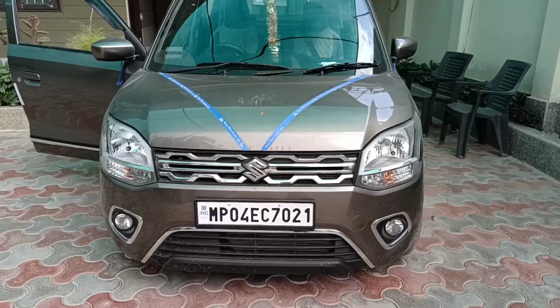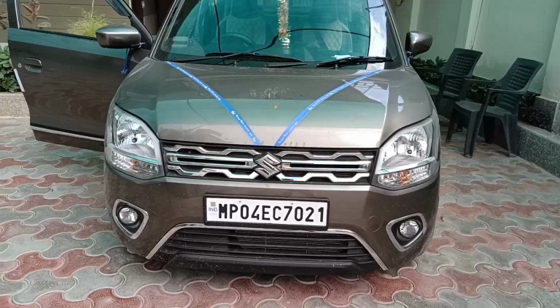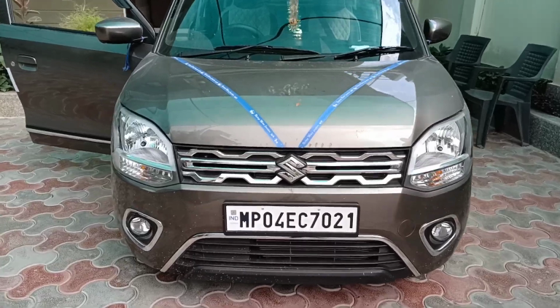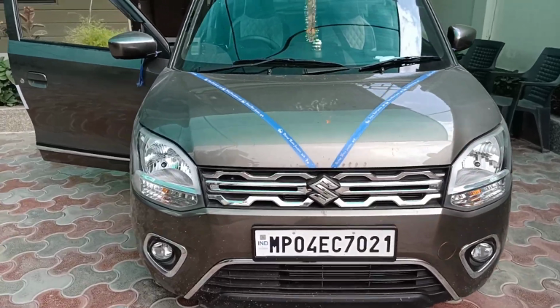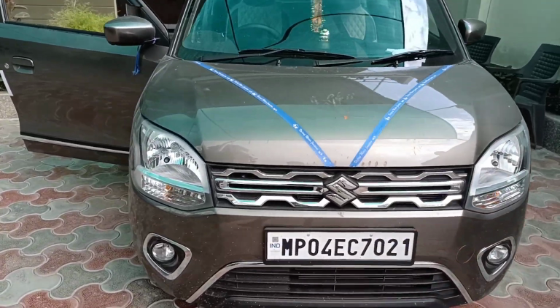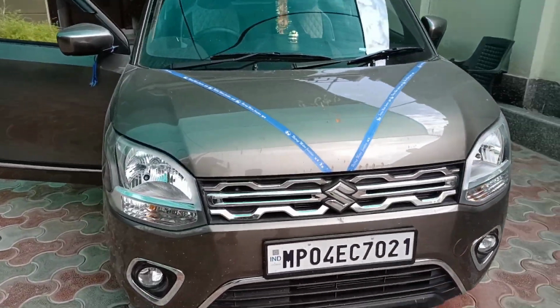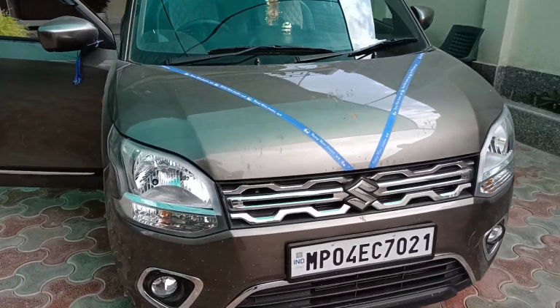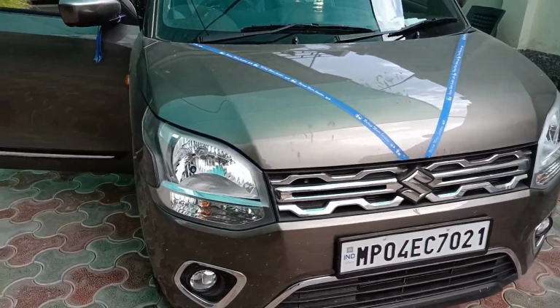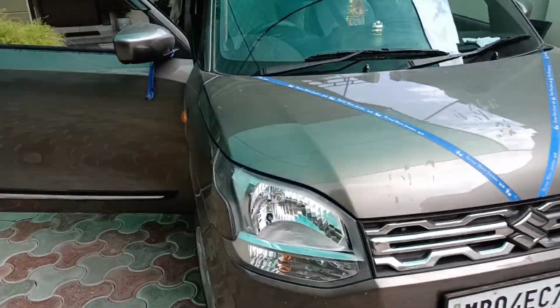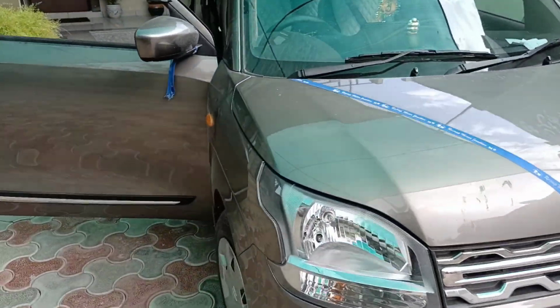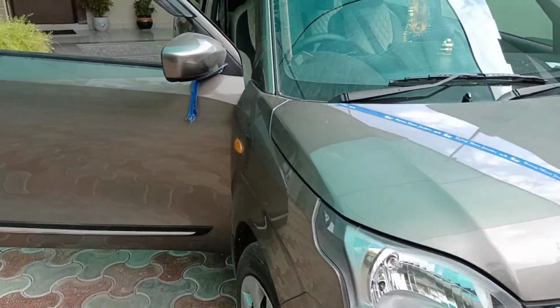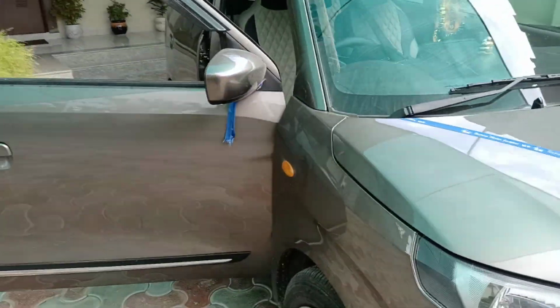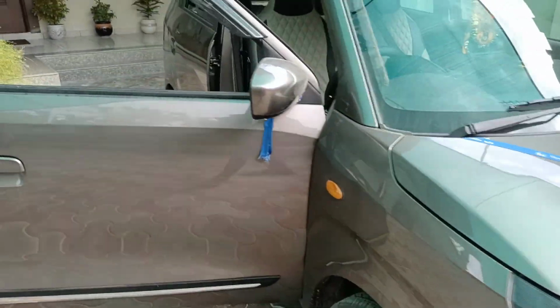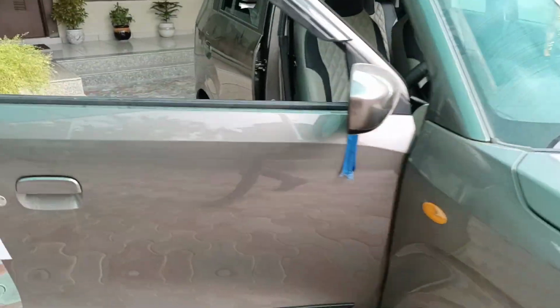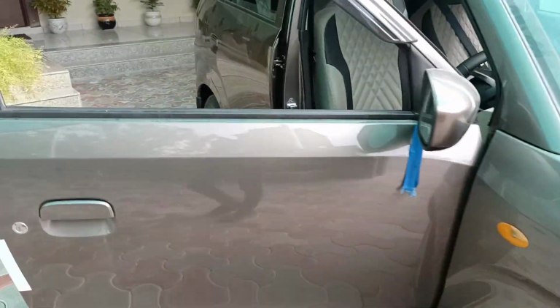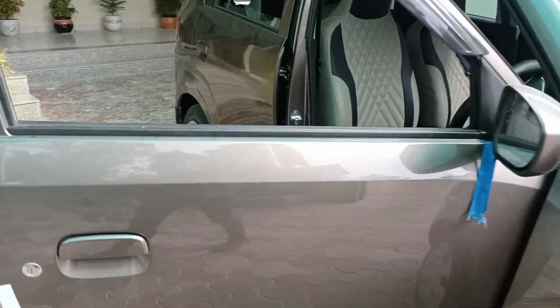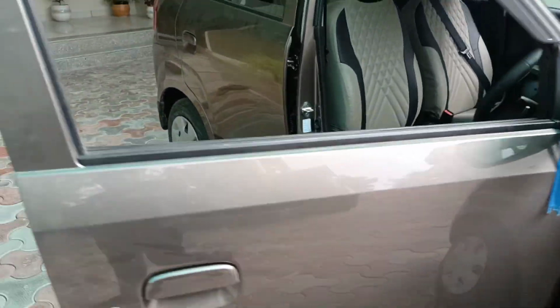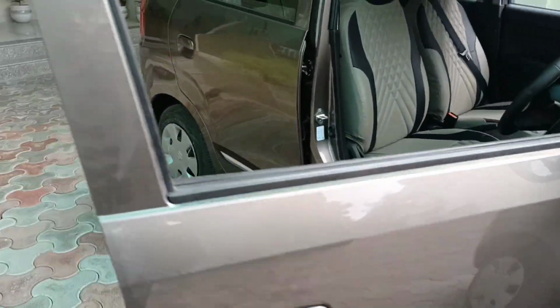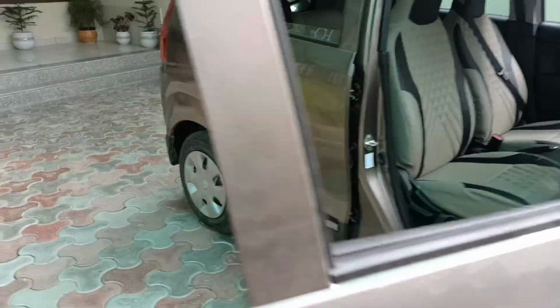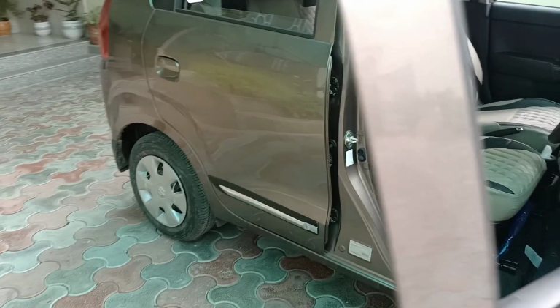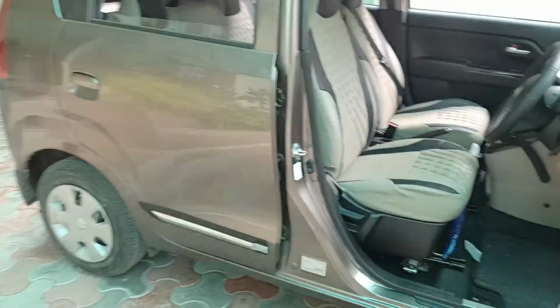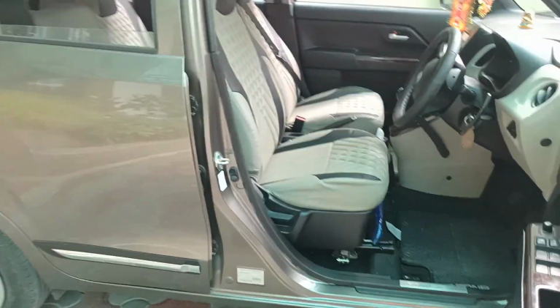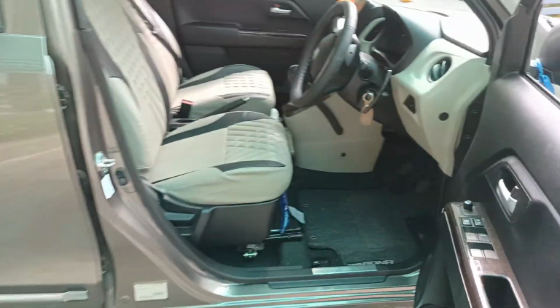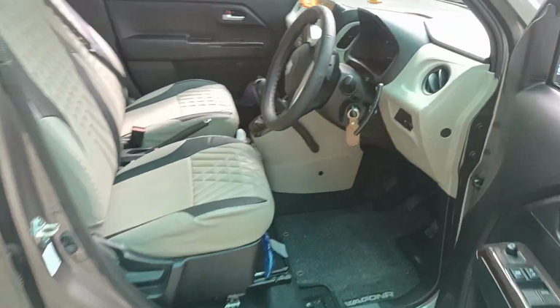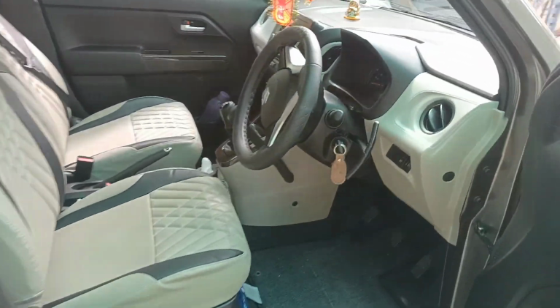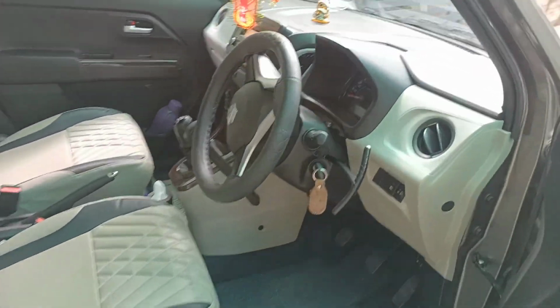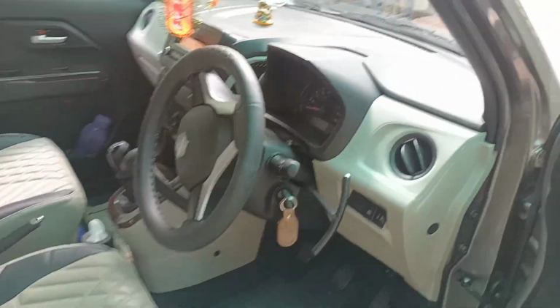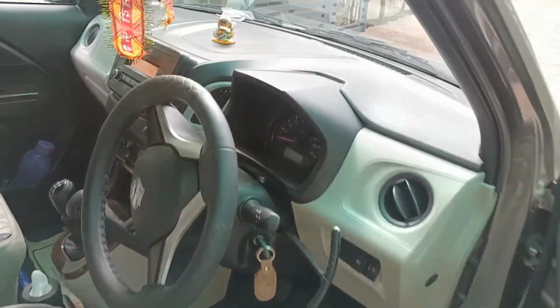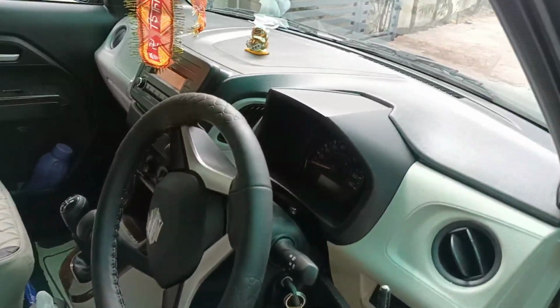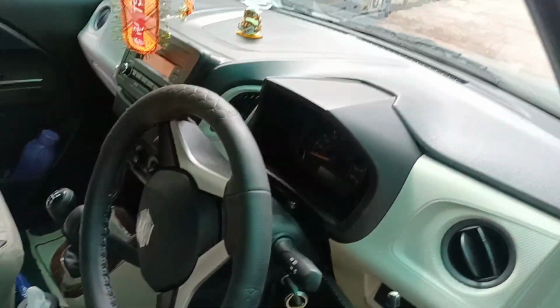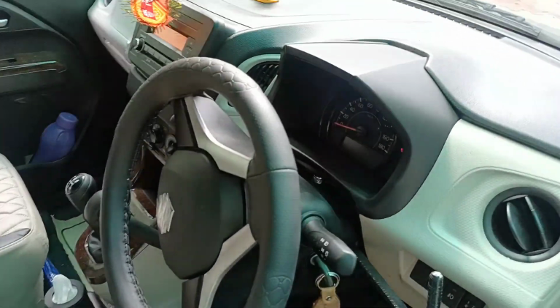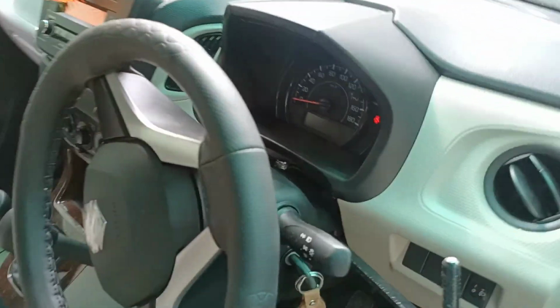Hello guys, welcome to my channel, Handicap Car Driving MKMotors. This is Maruti's WagonR car, which has come from MP for modification.